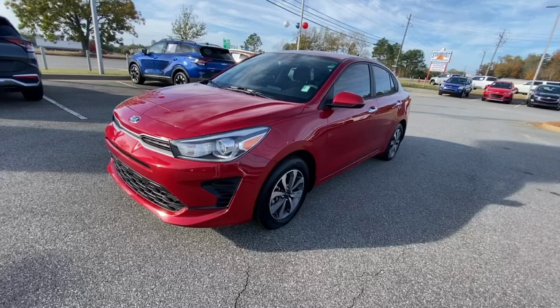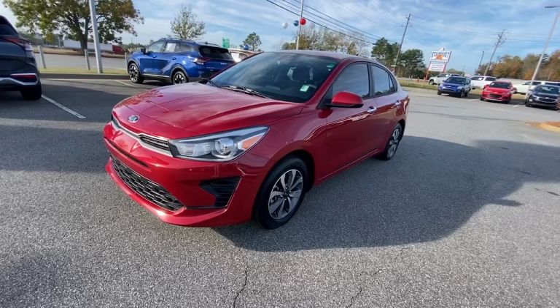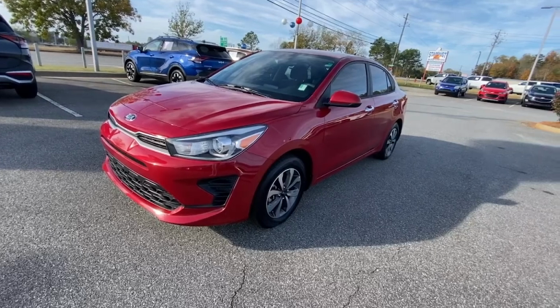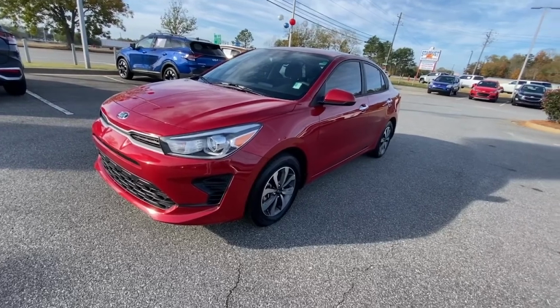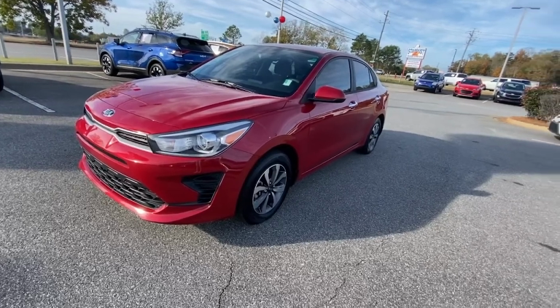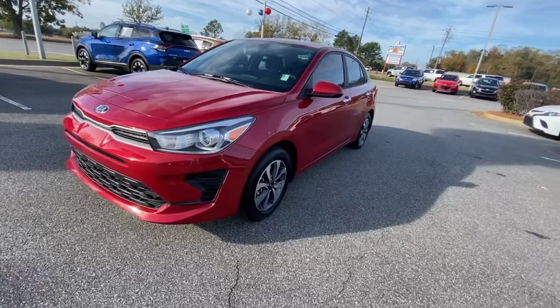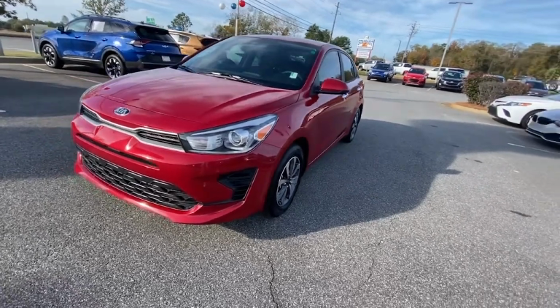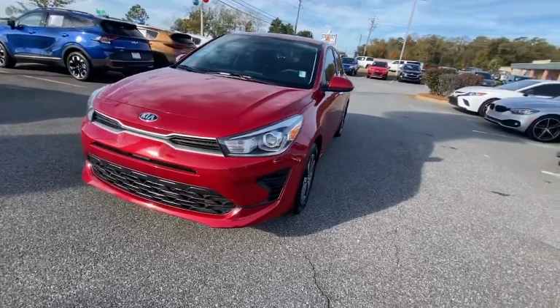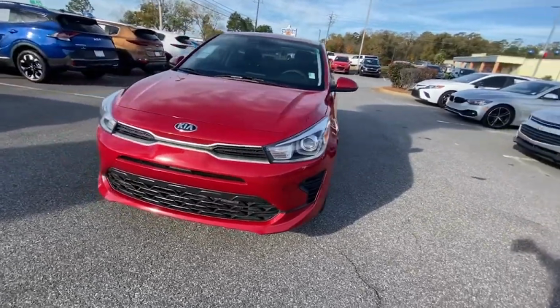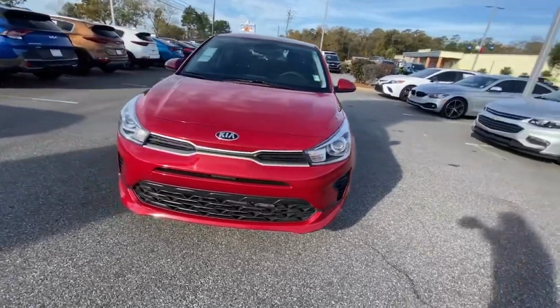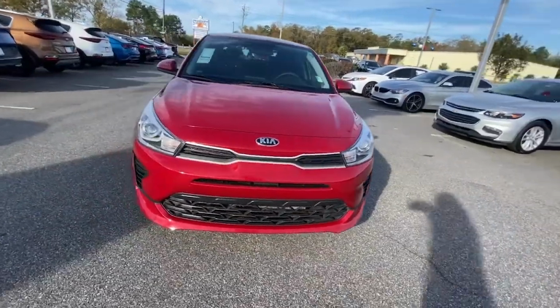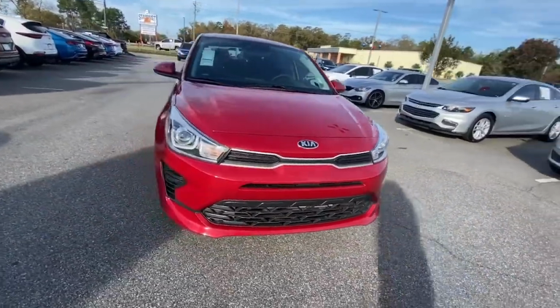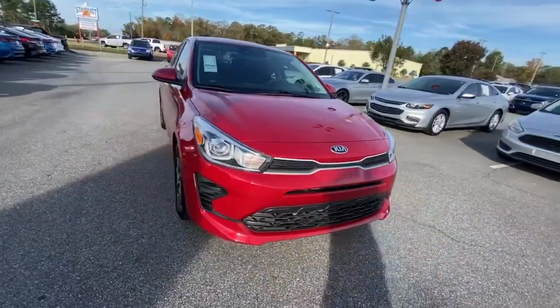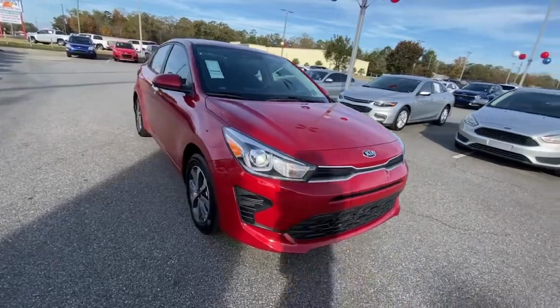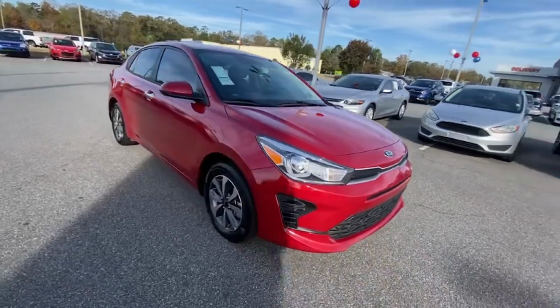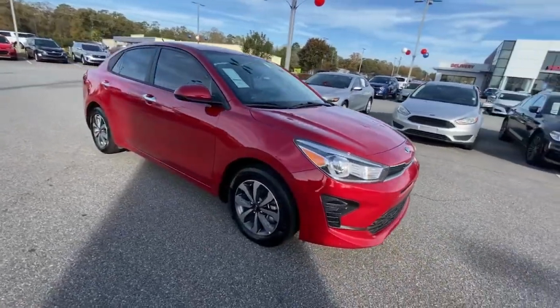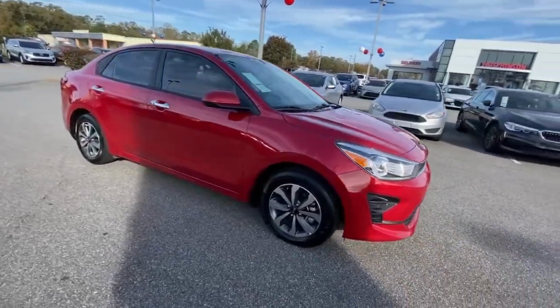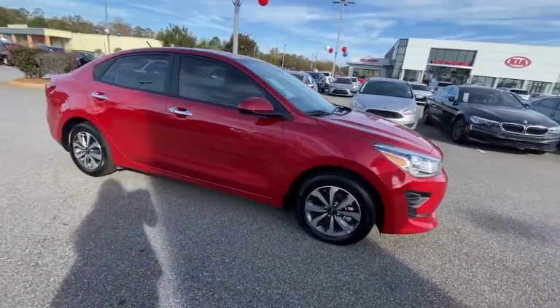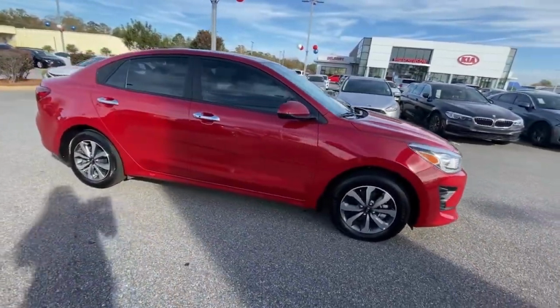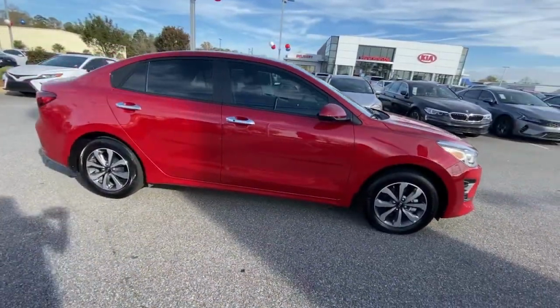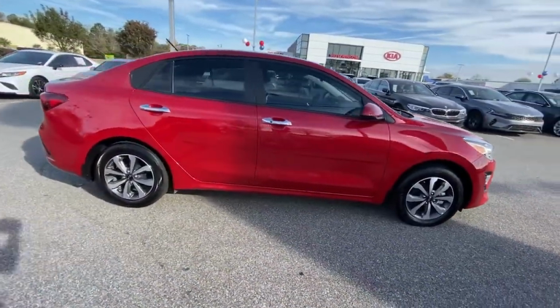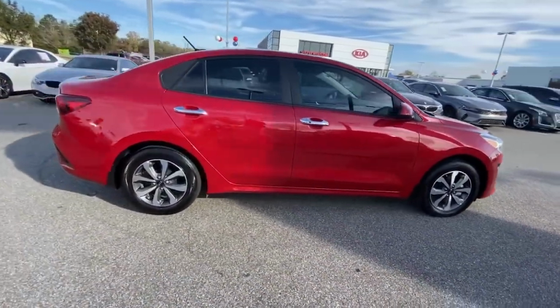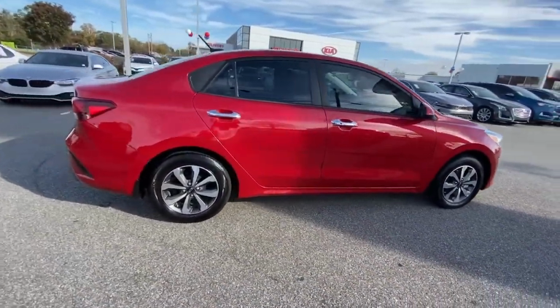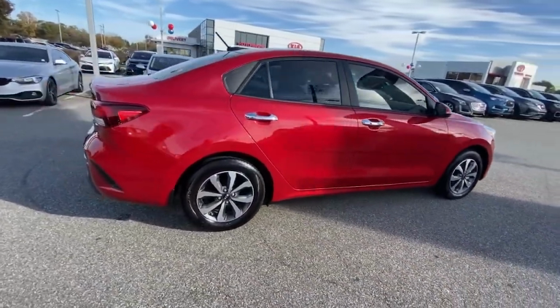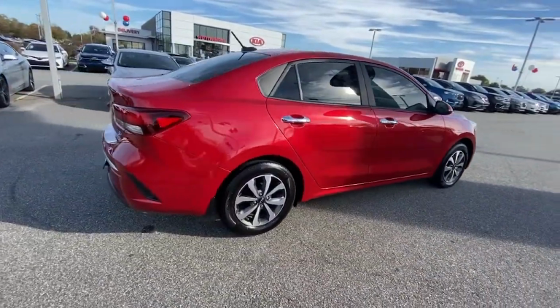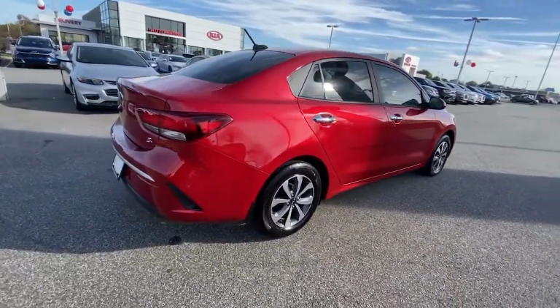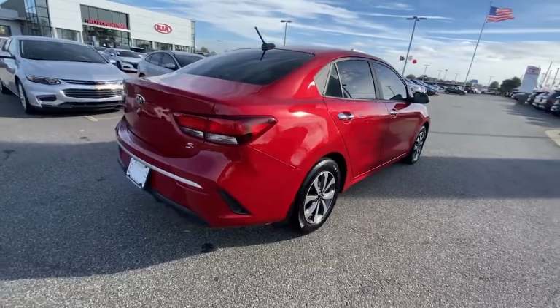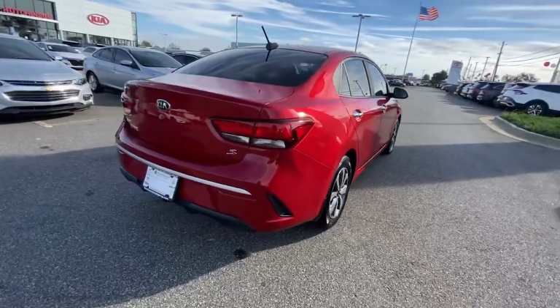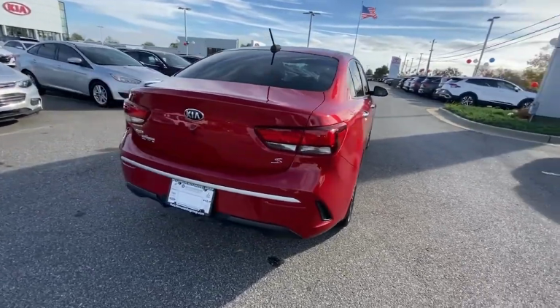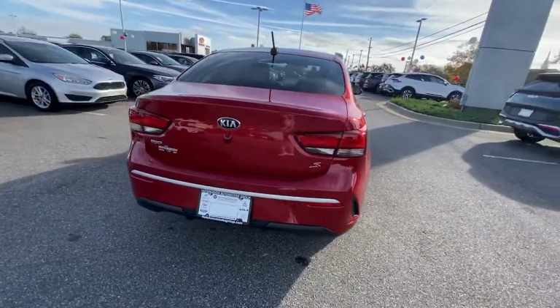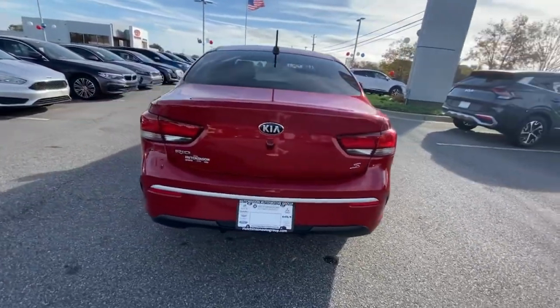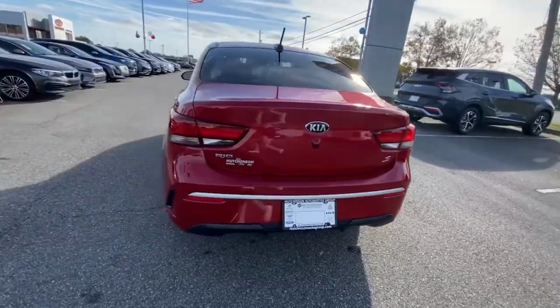This could be the car for you. The 2021 Kia Rio. With less than 35,000 miles on it, get the modern features you're looking for at an excellent value in this streamlined Rio.